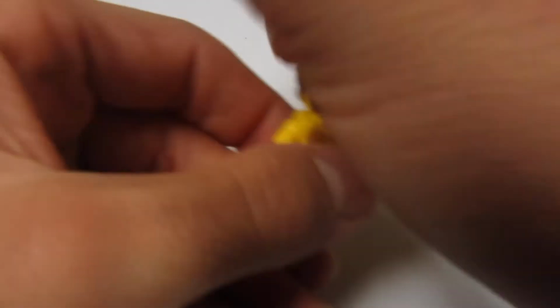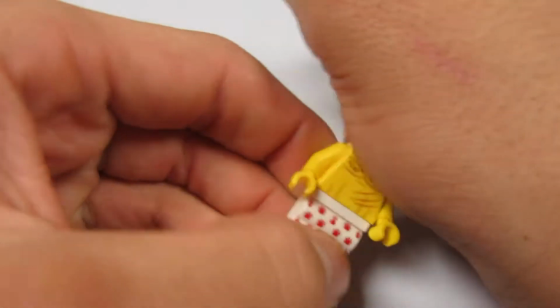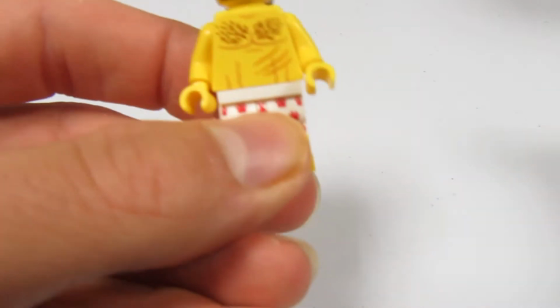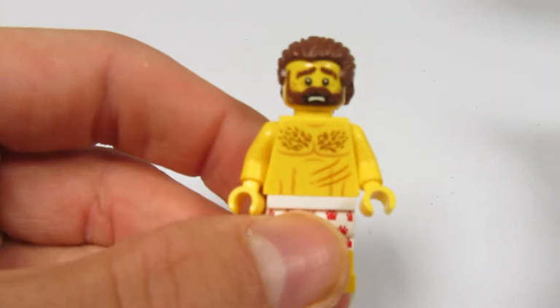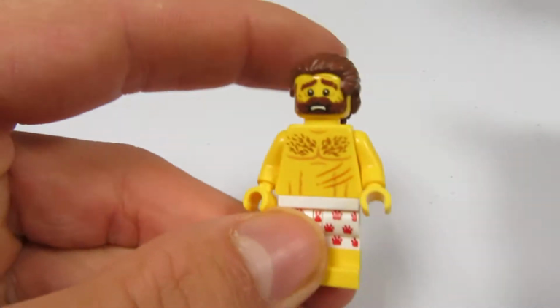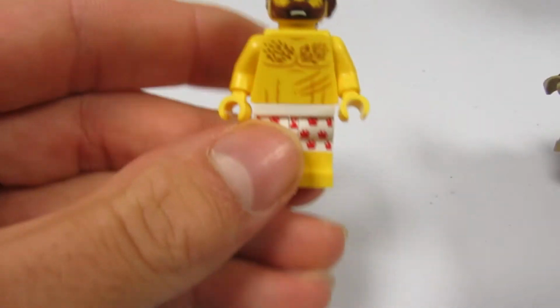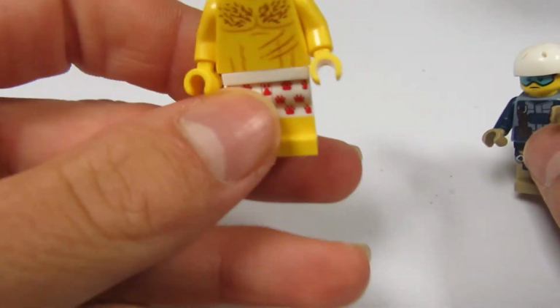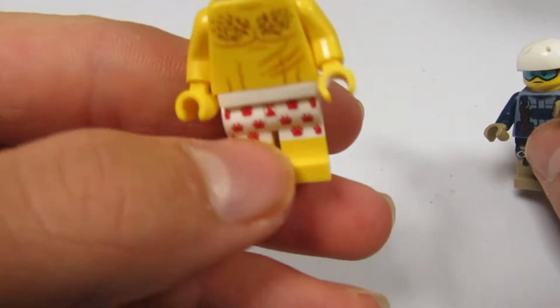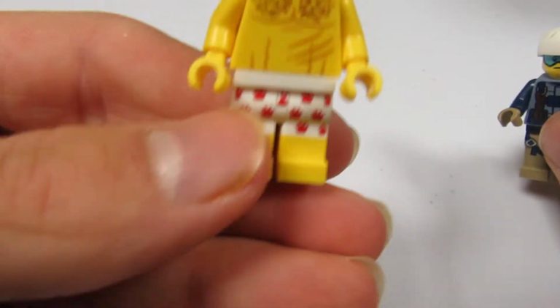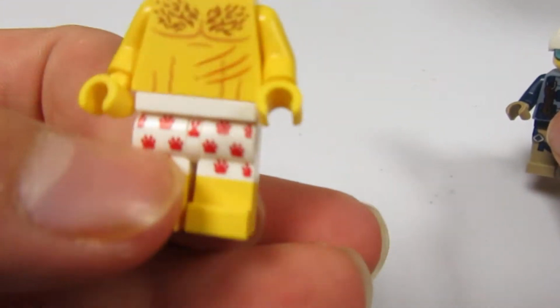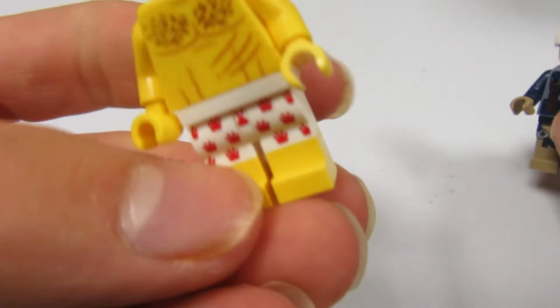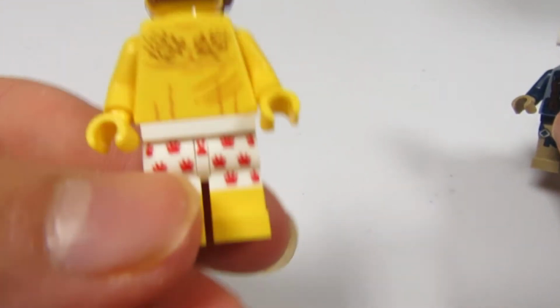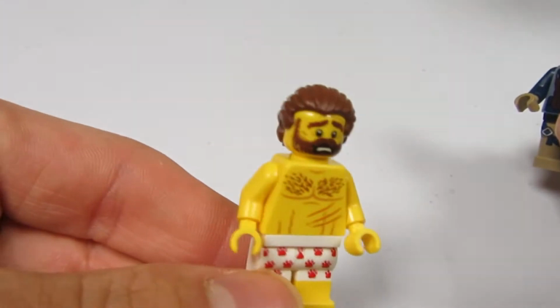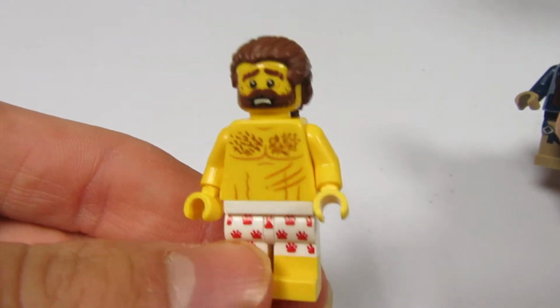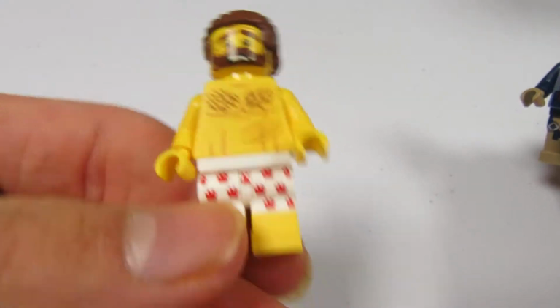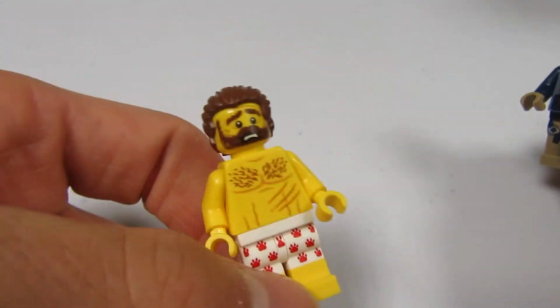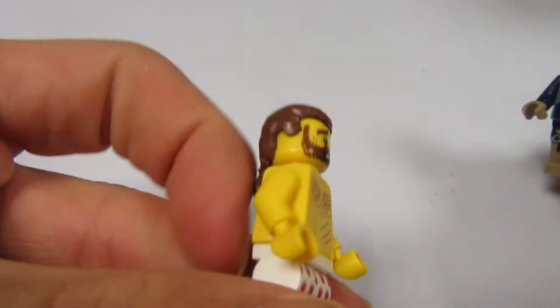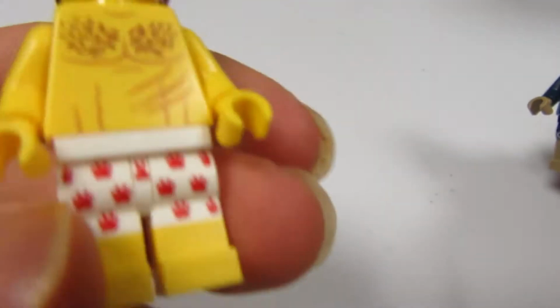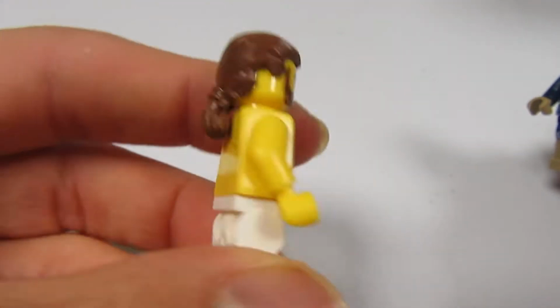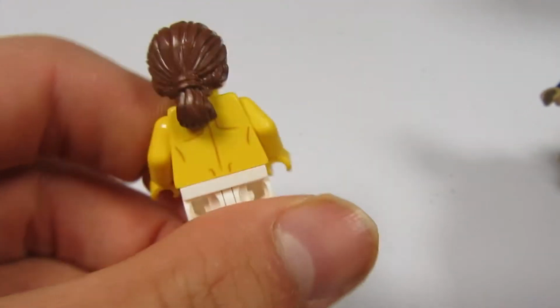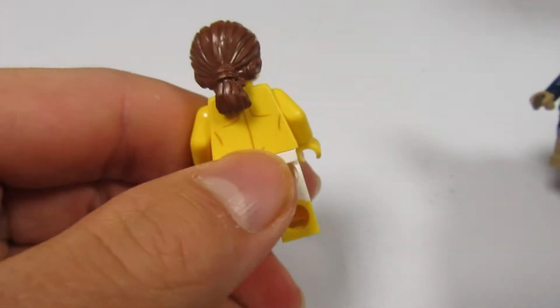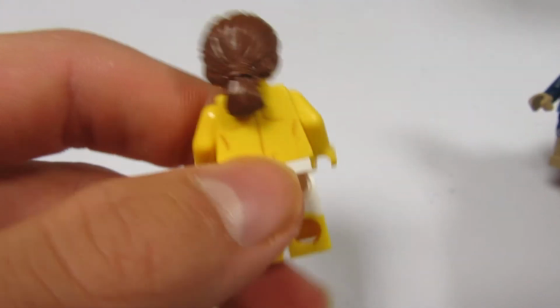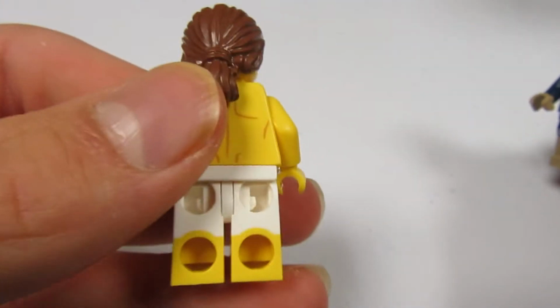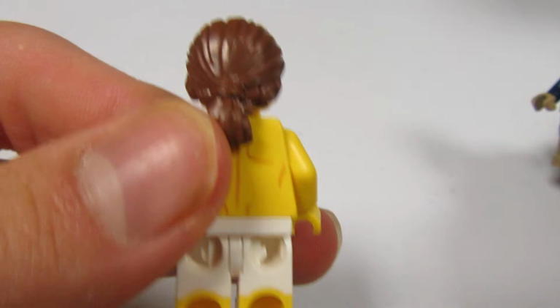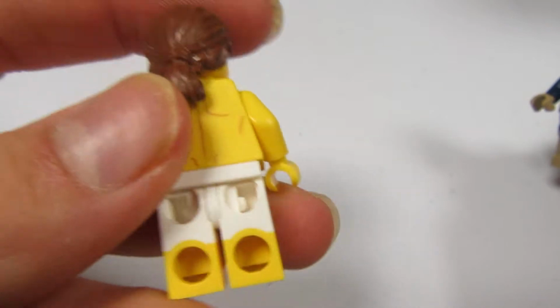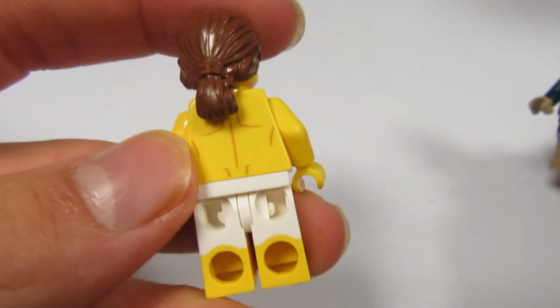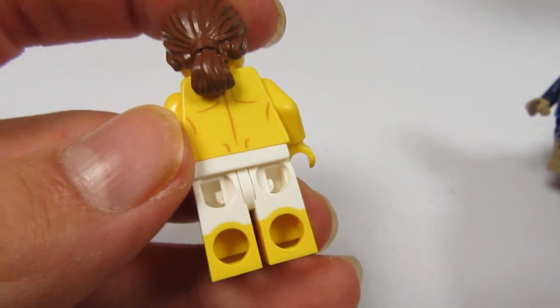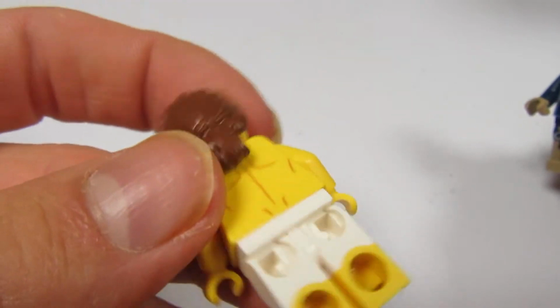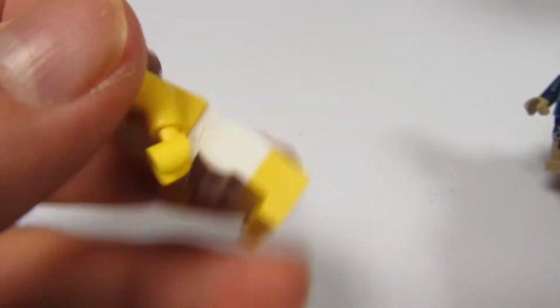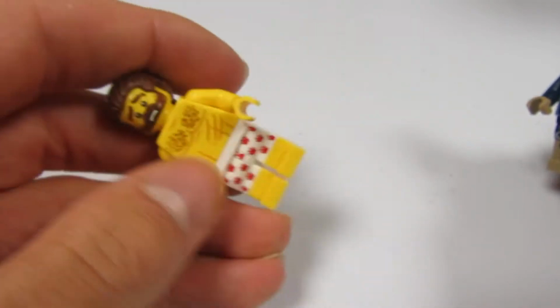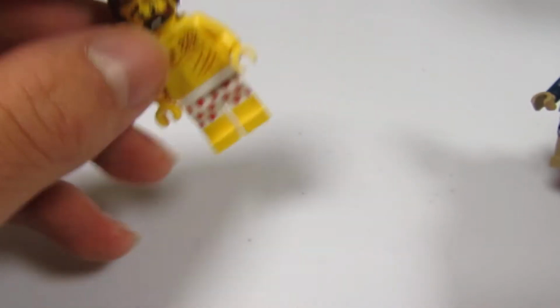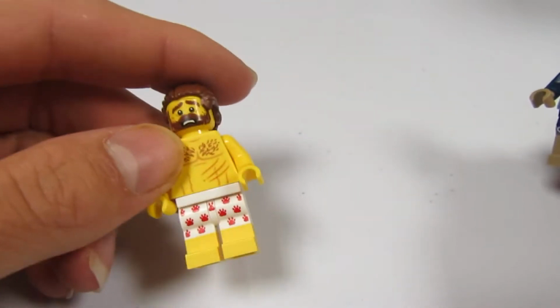First off, I'll show you this minifigure. Here's the Ron Crook. It looks kind of funny. I have never seen that torso or basically anything on this before. There's a very rare piece. That hair piece is rare too. I've never seen it before, so that's cool.